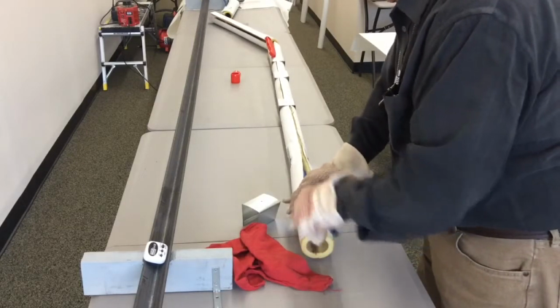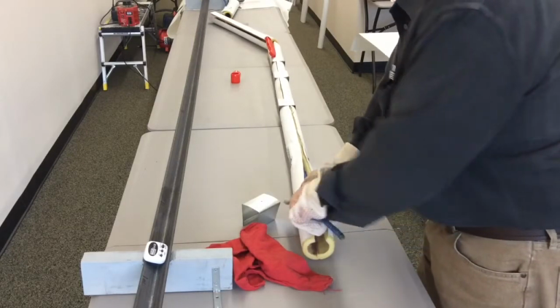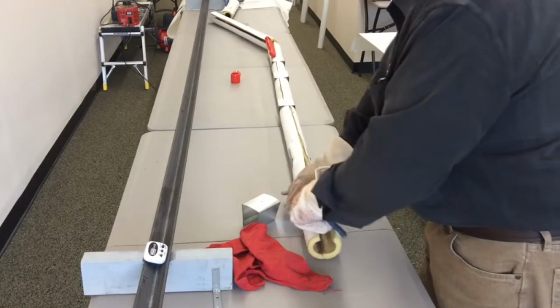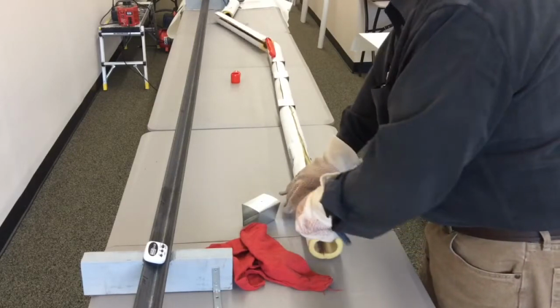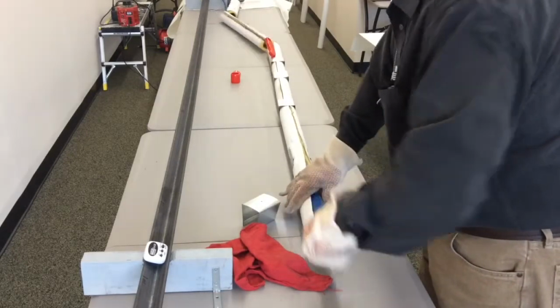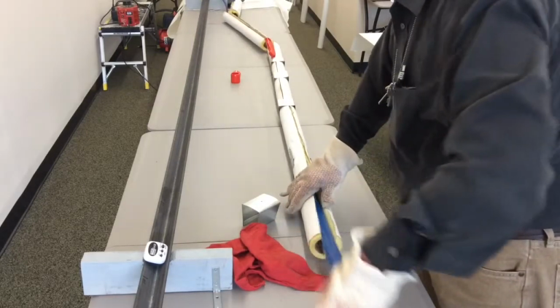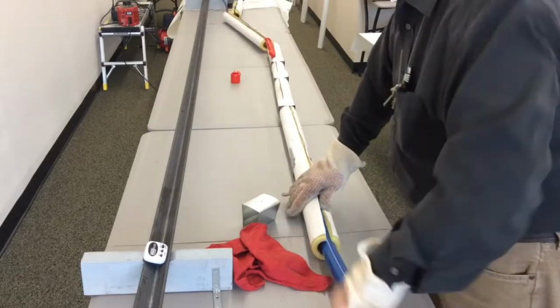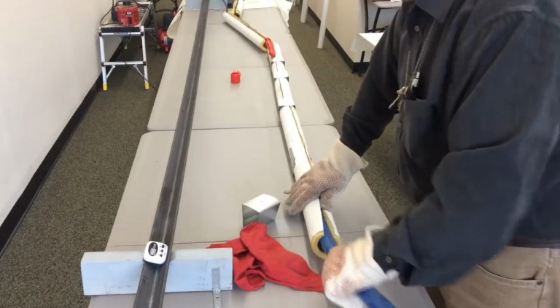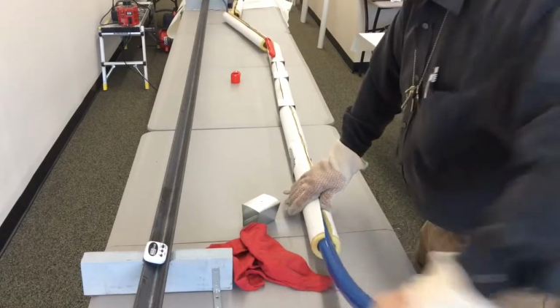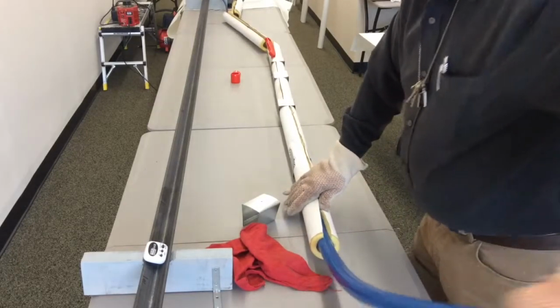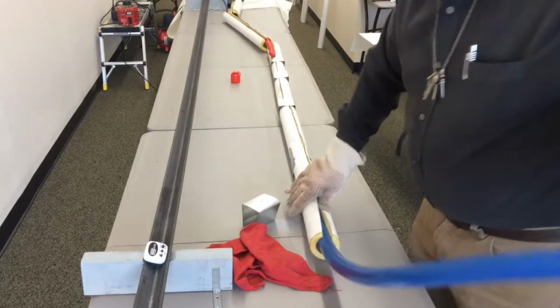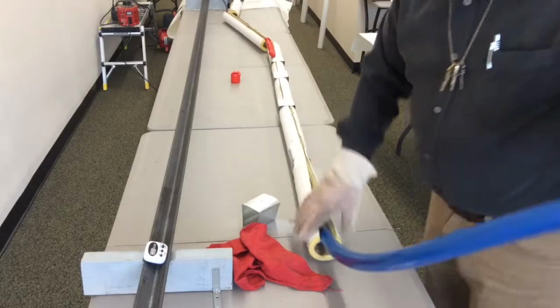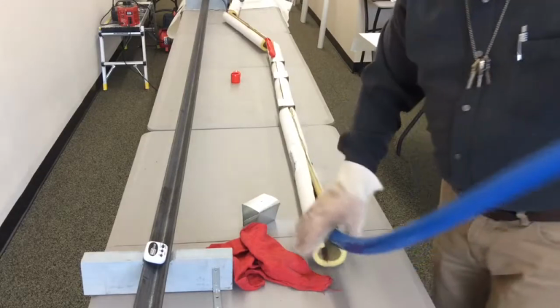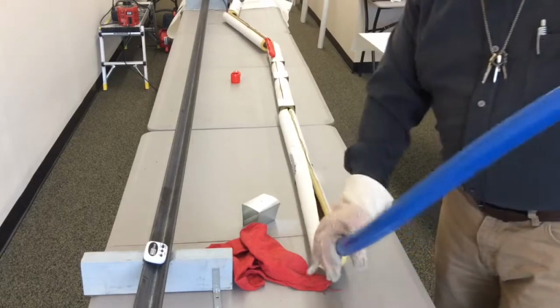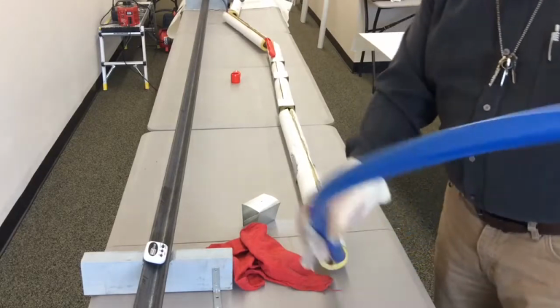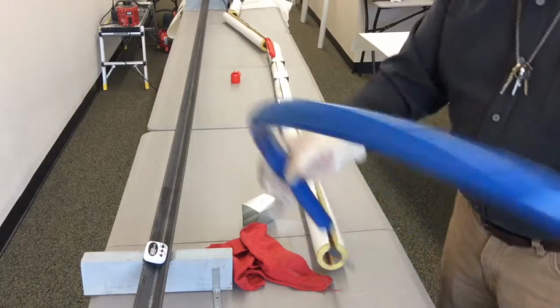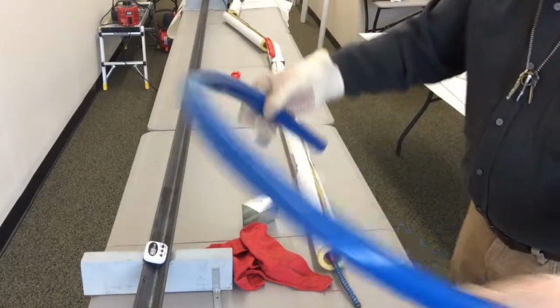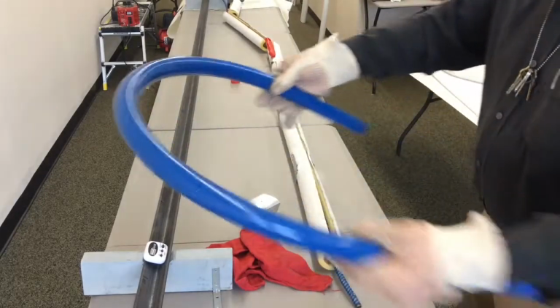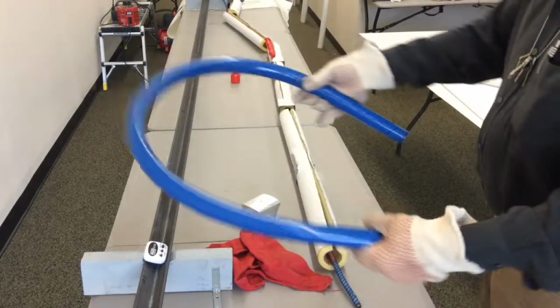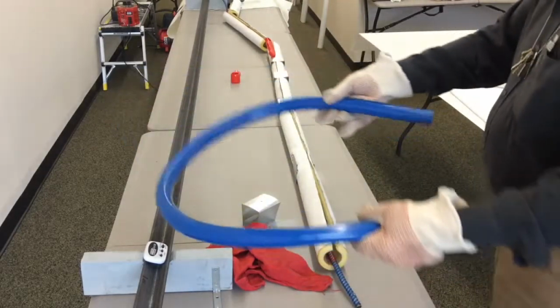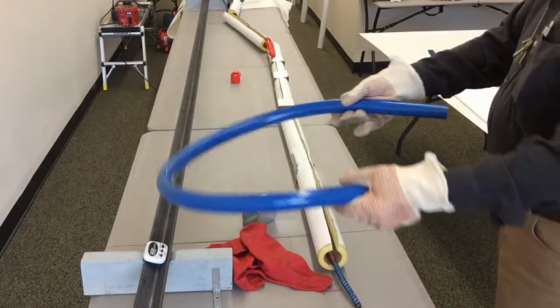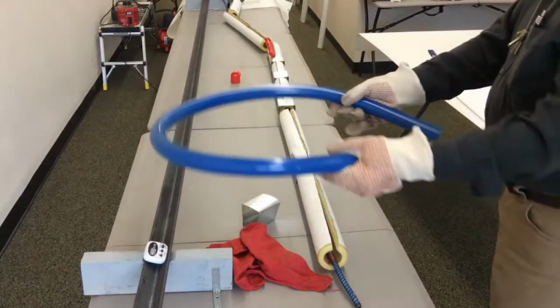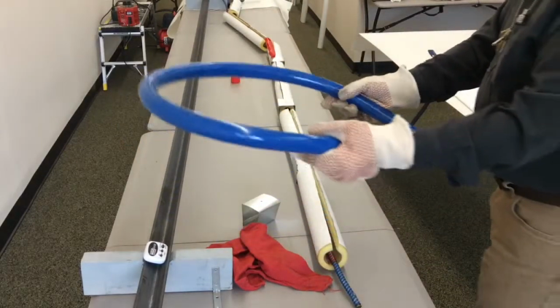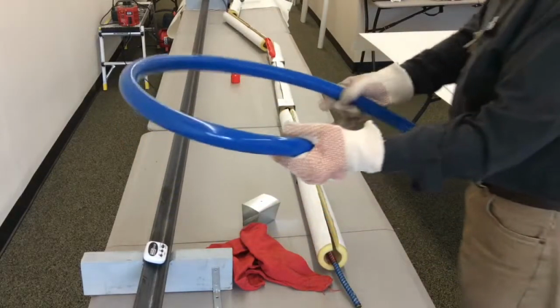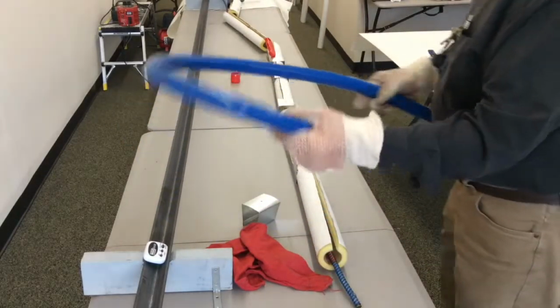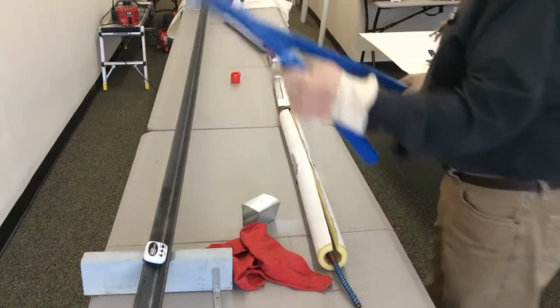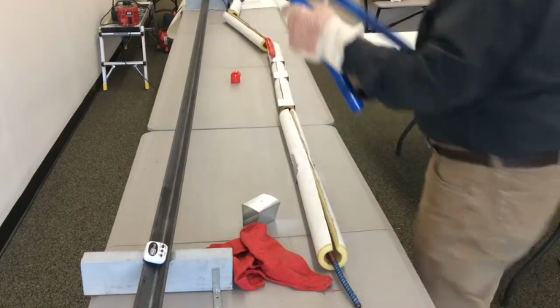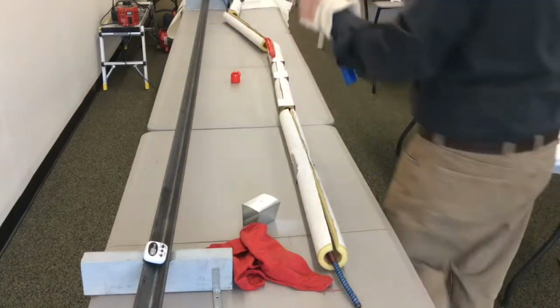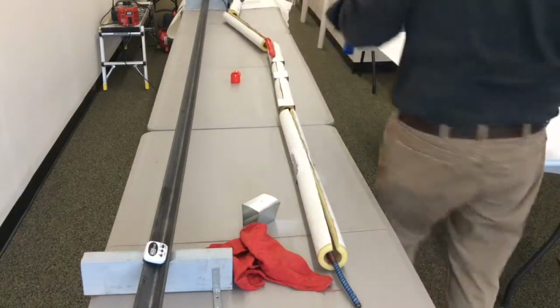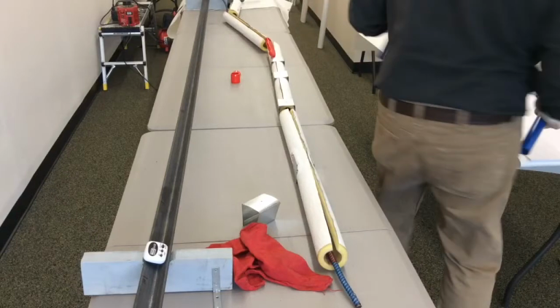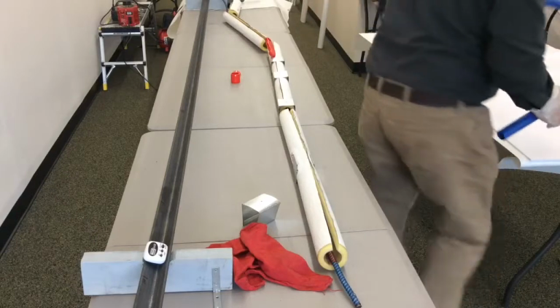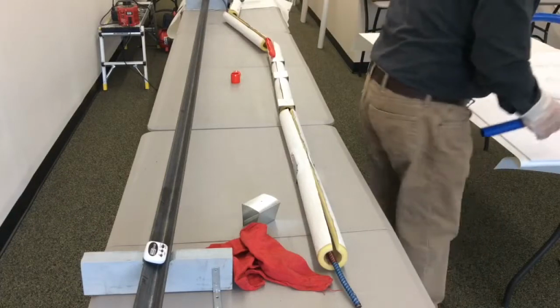It's ready to remove the pipe from the bend station. You can see it's very flexible now. And what we'll do is put it in the form.